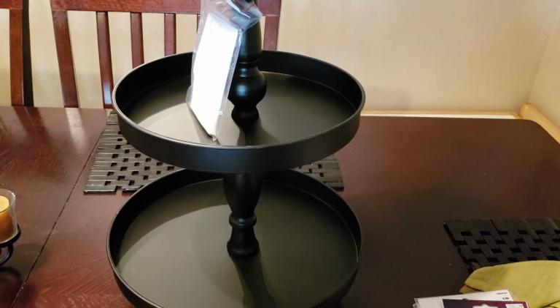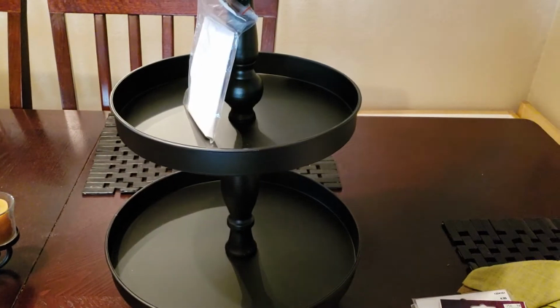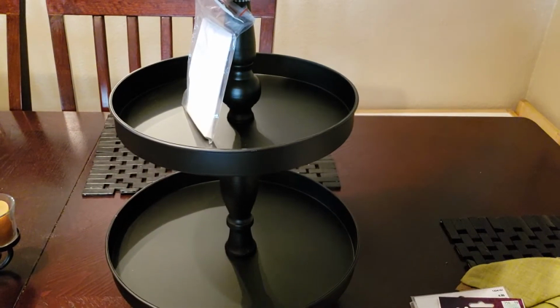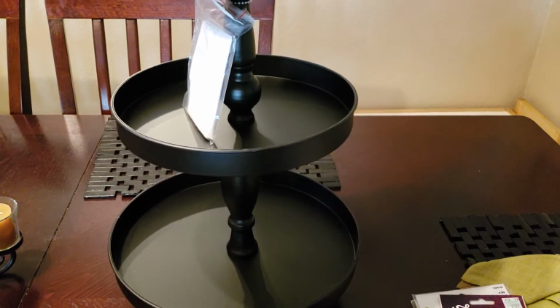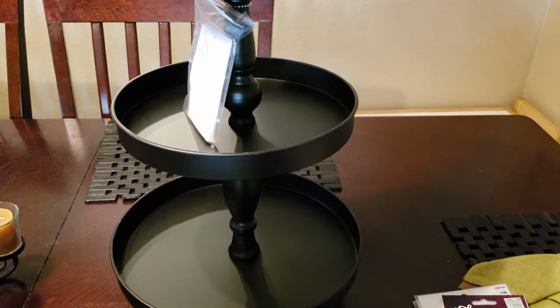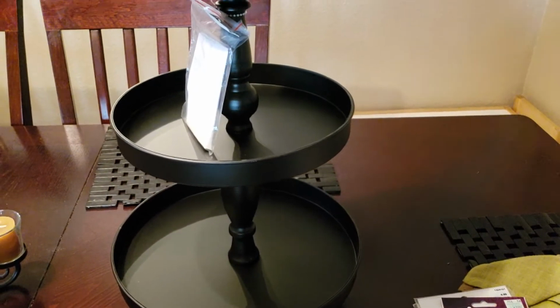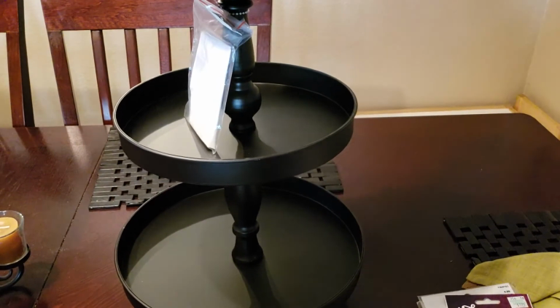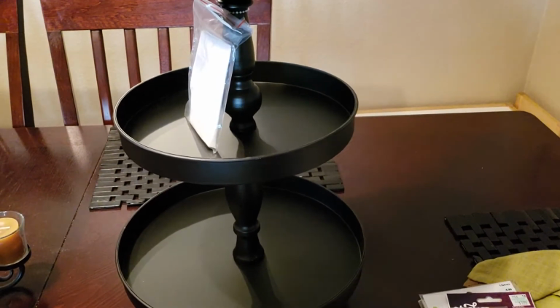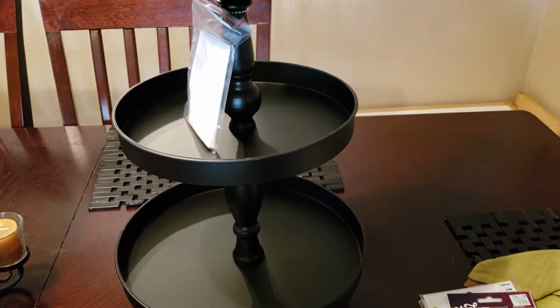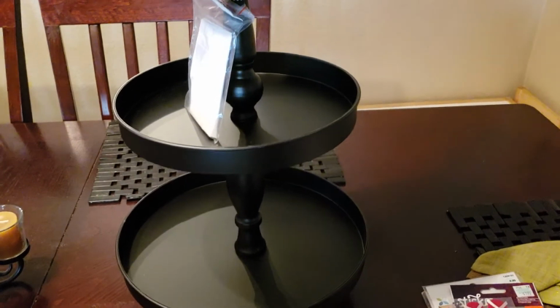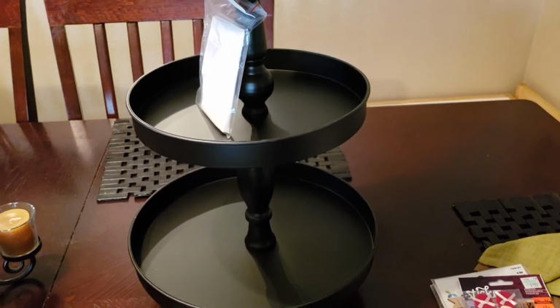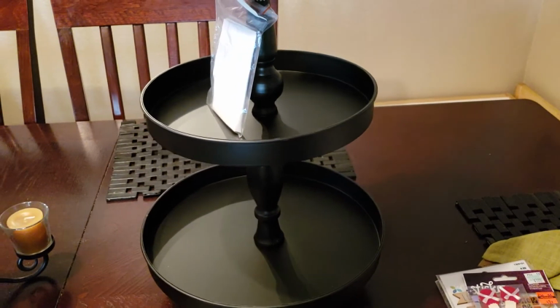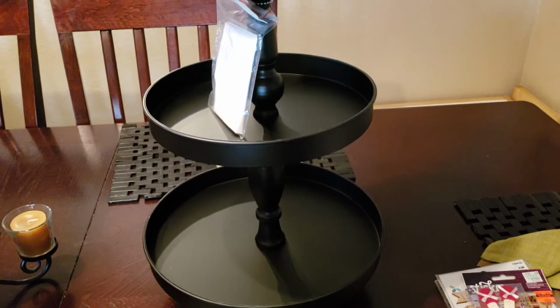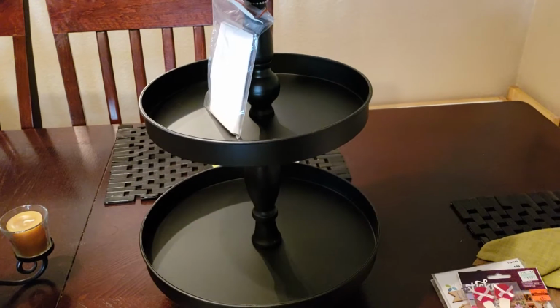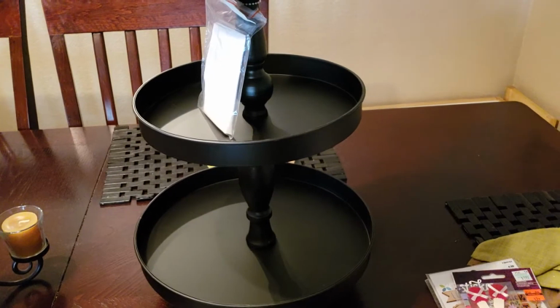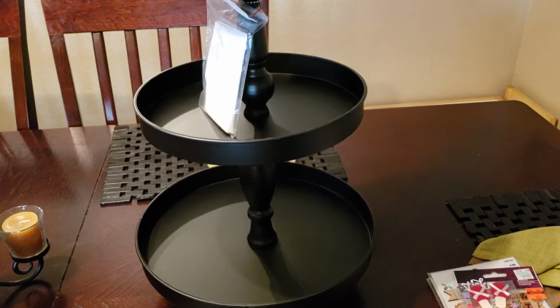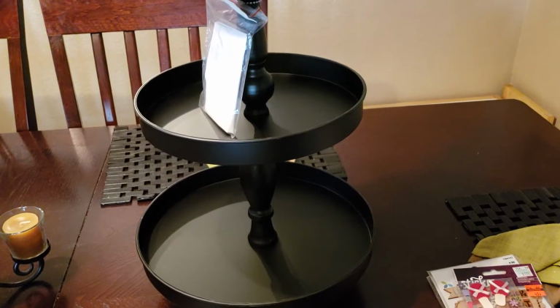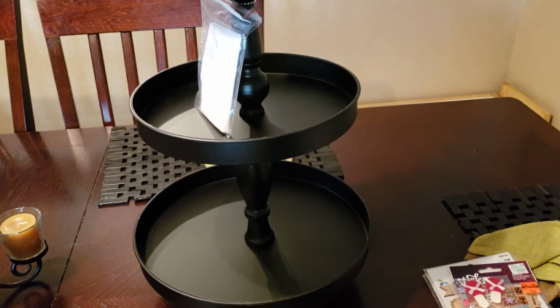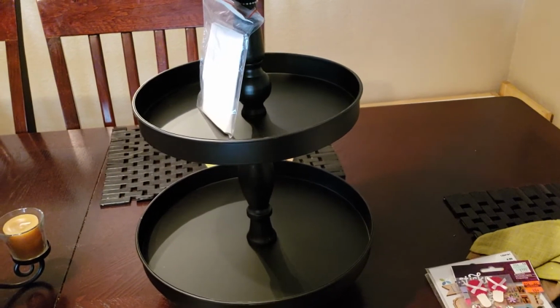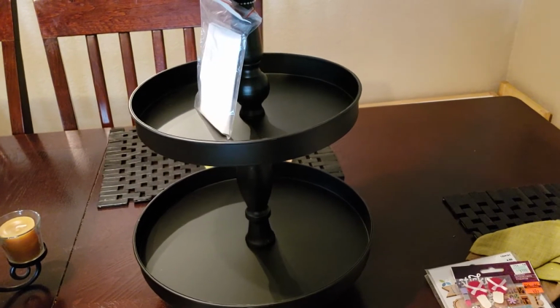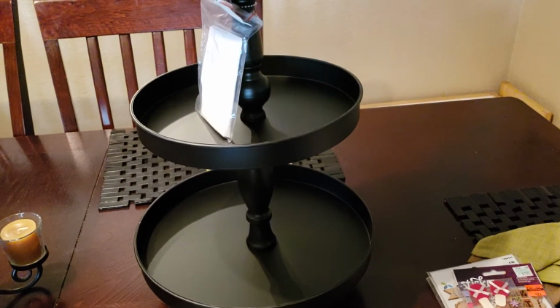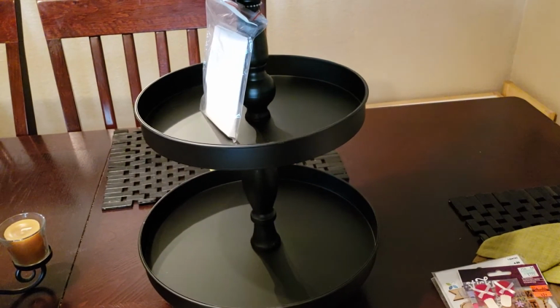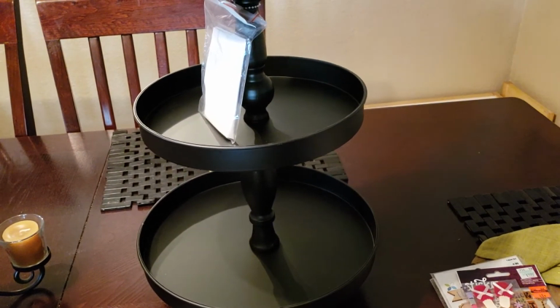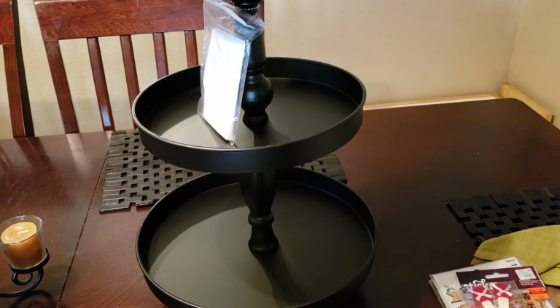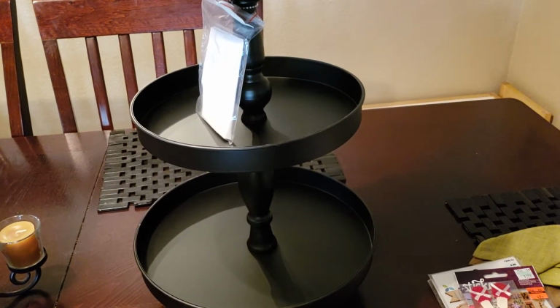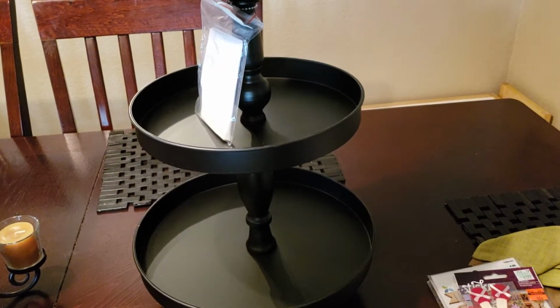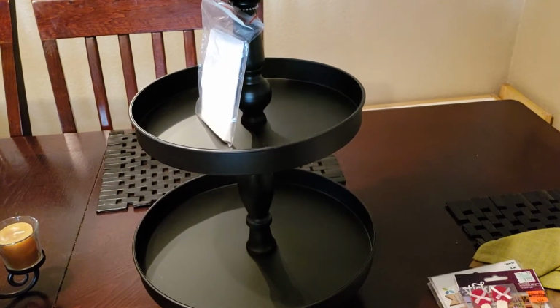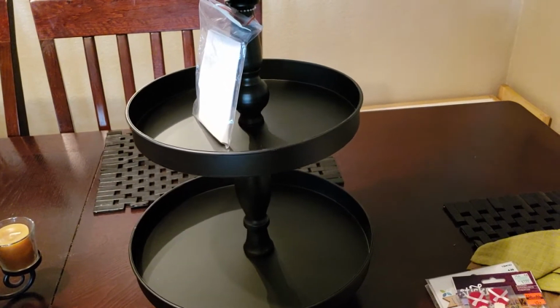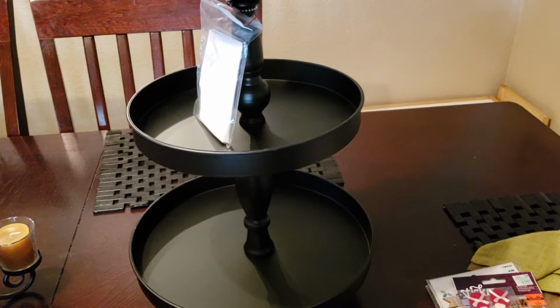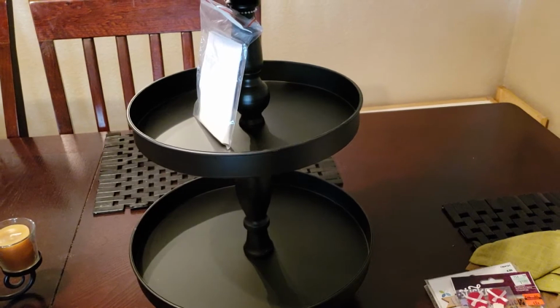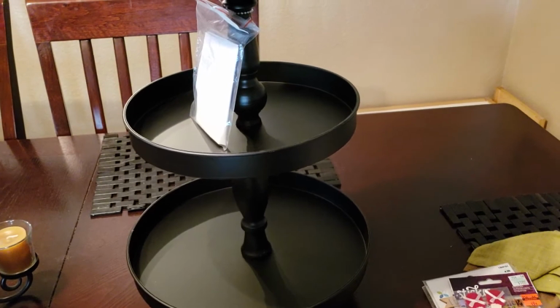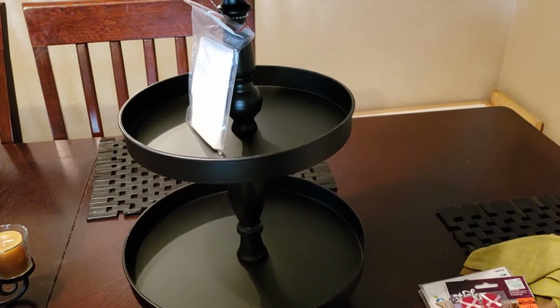Hi guys, welcome back to my channel. Today I have a collective haul. I'm going to start off with Hobby Lobby. I went to Hobby Lobby and Dollar General and Dollar Tree, but very few items.